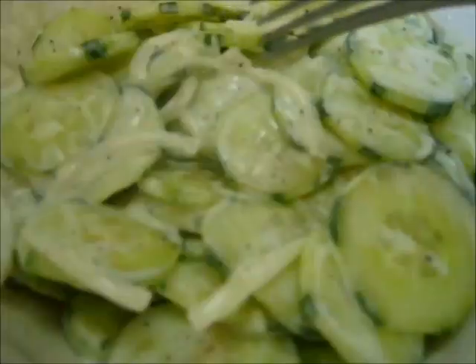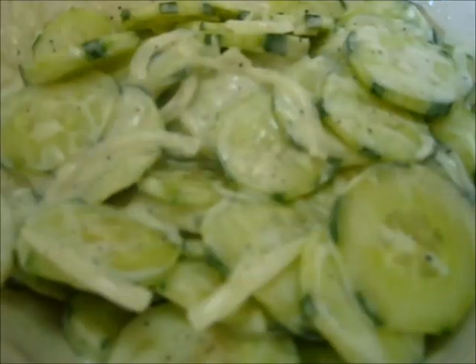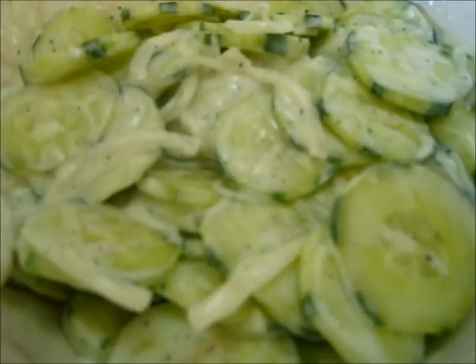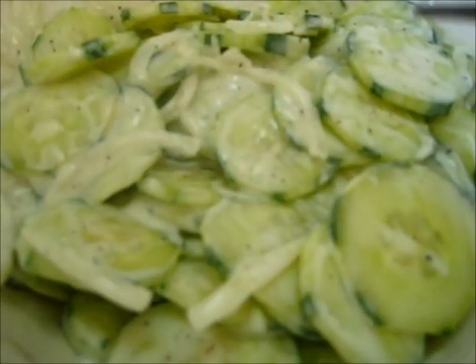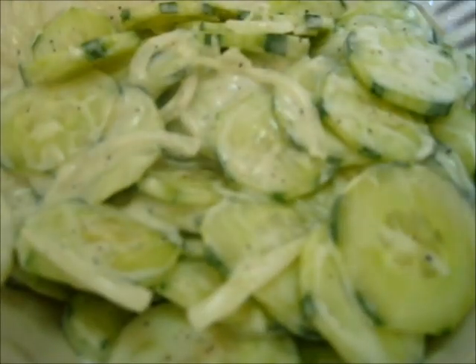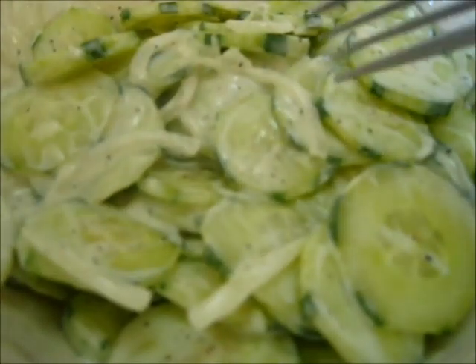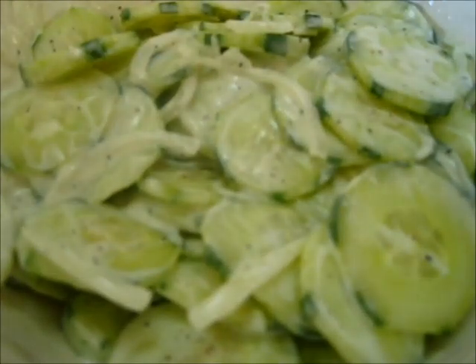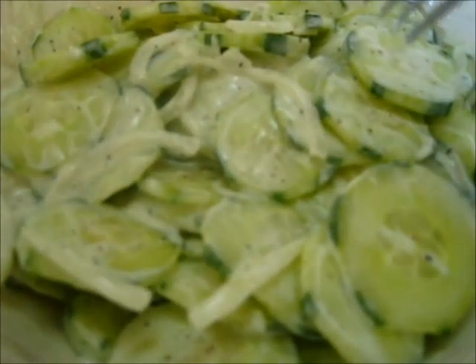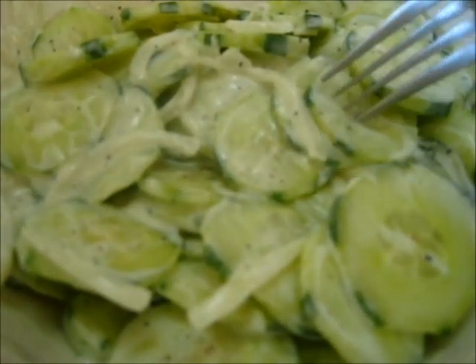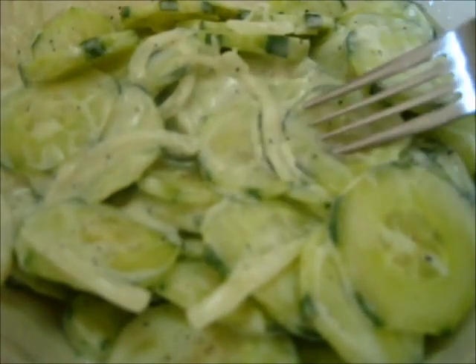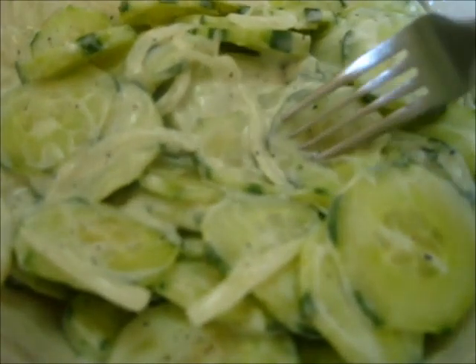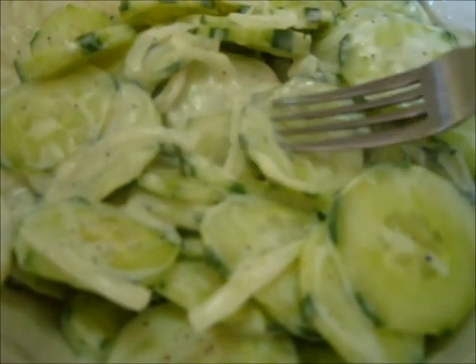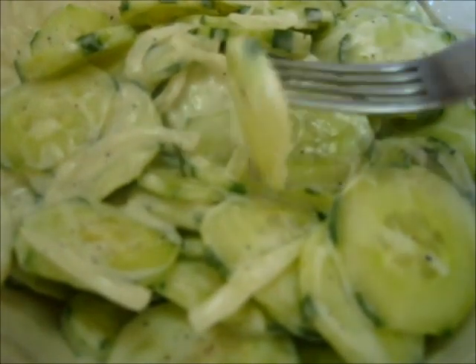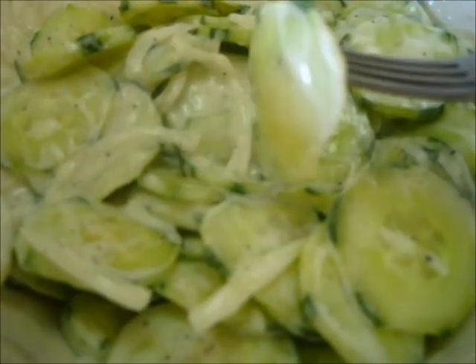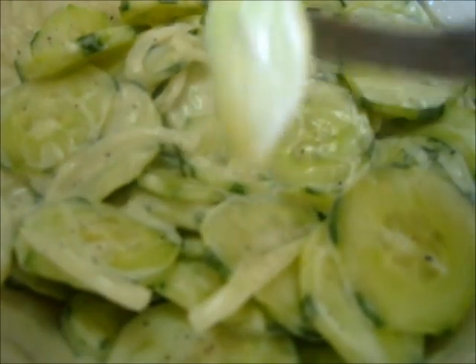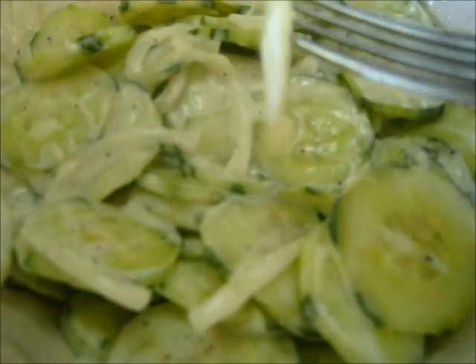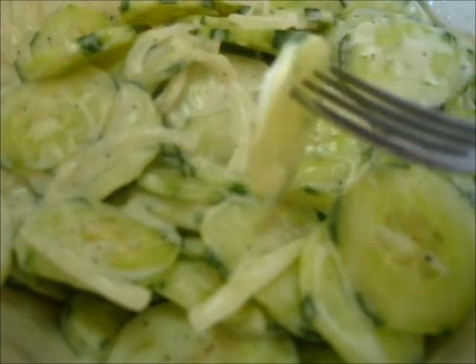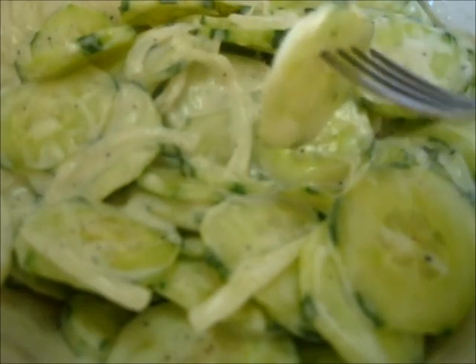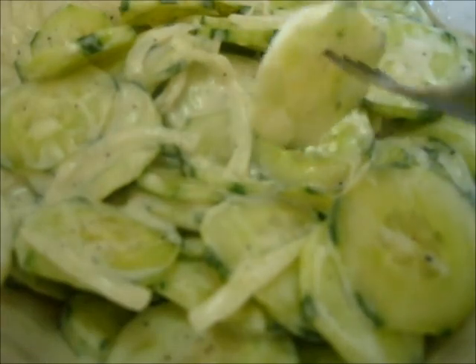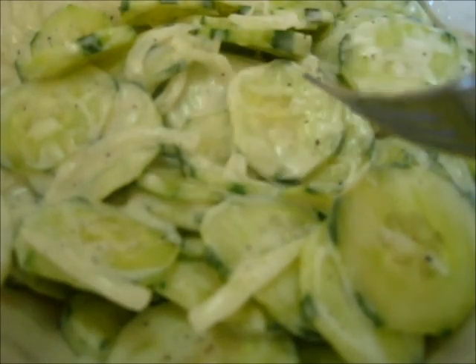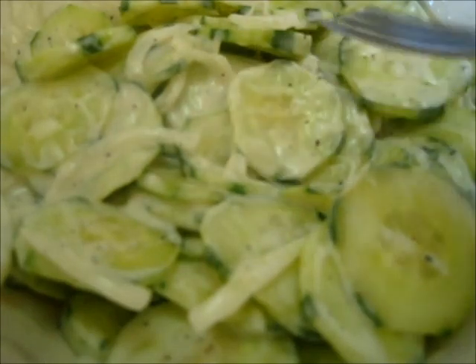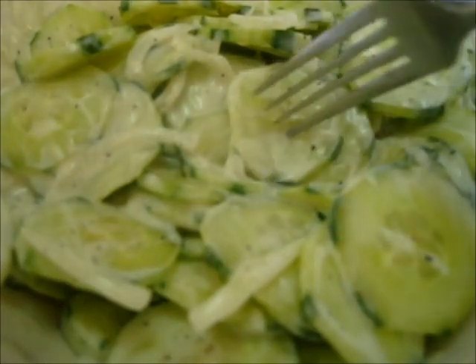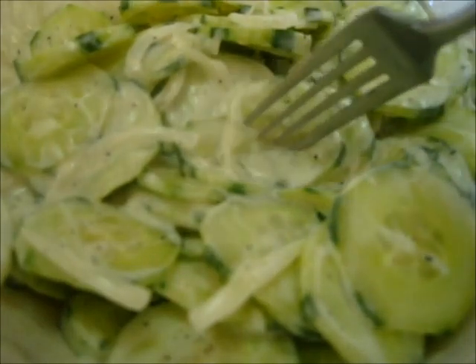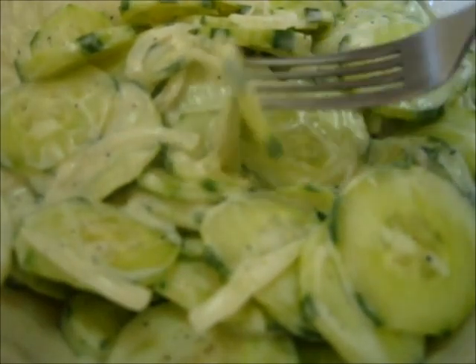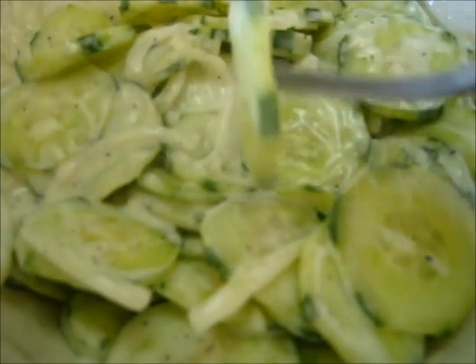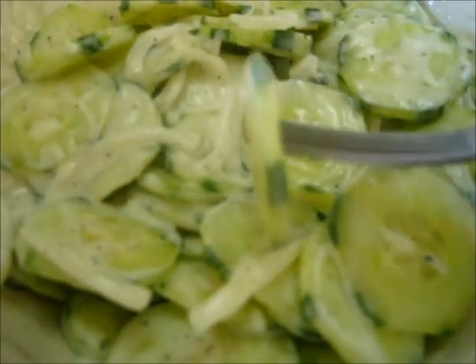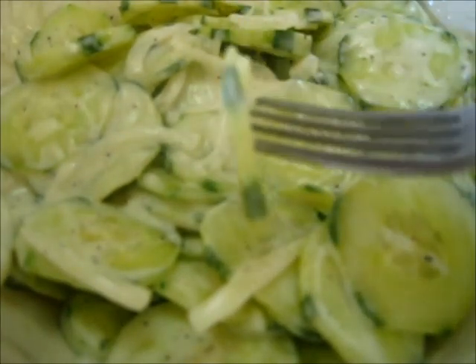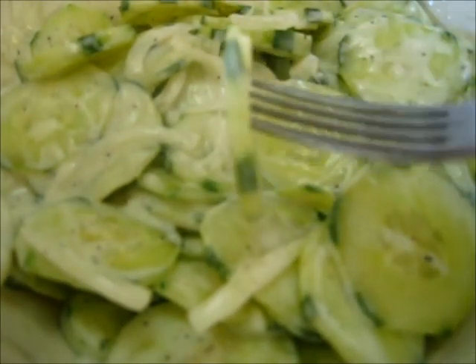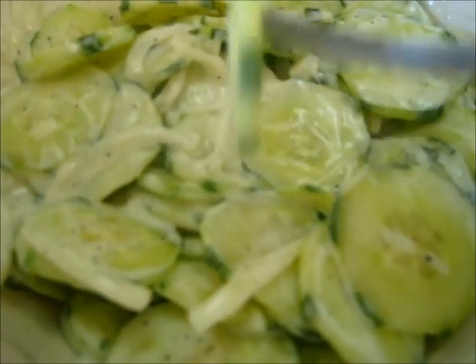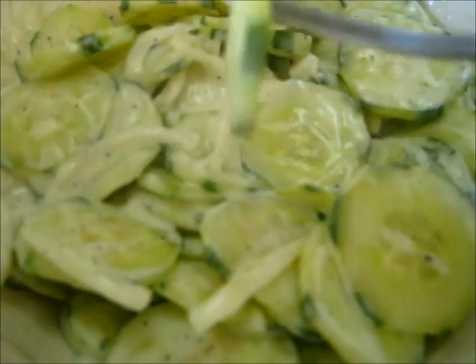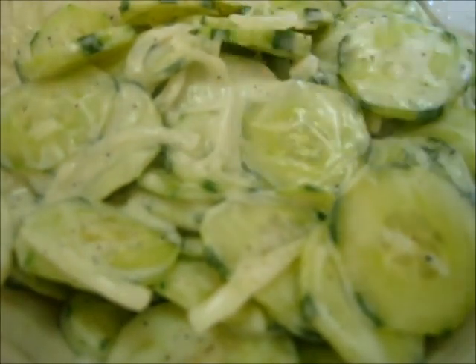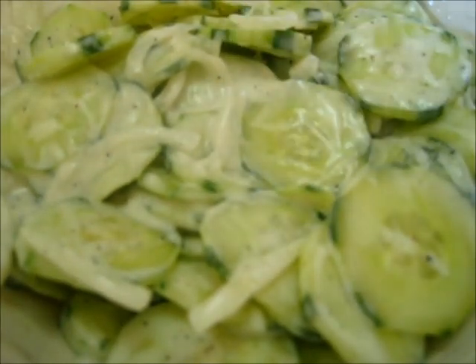Just taking my cucumbers out of the refrigerator — it's been about four hours. I'm going to dig in. Look how beautiful that little cucumber is. Grab it on the fork and give it a try.